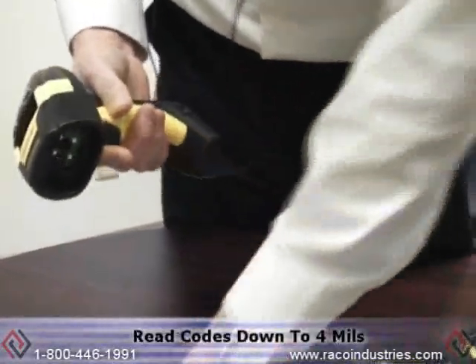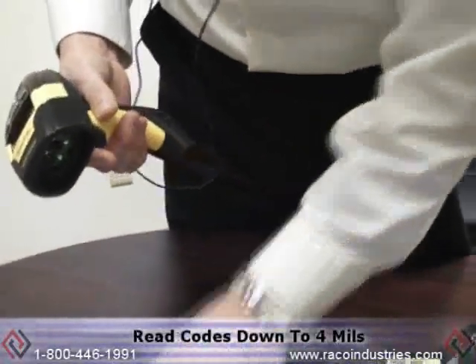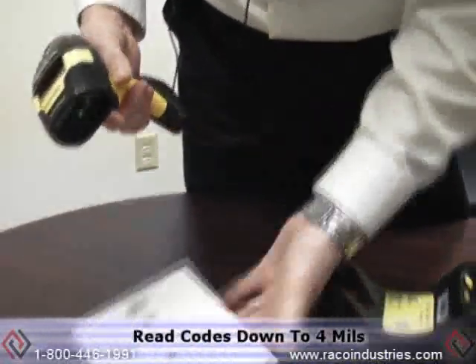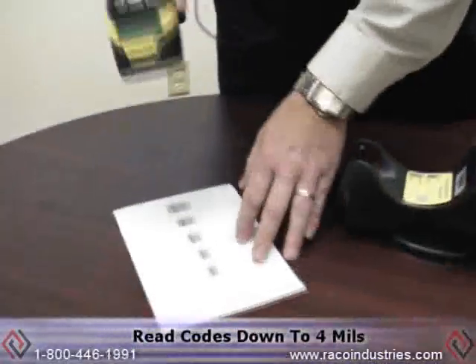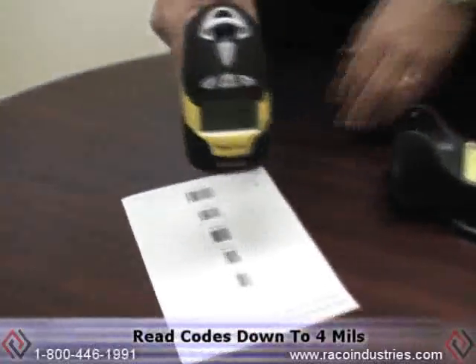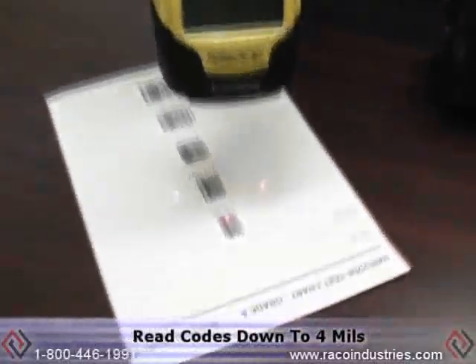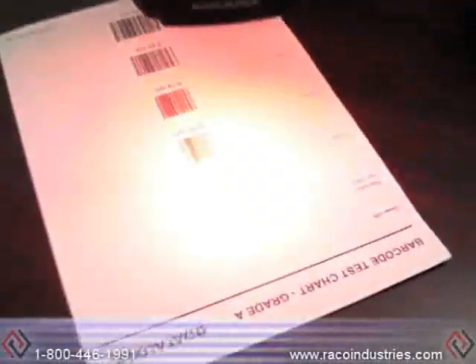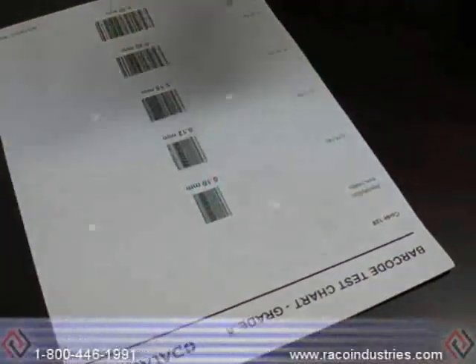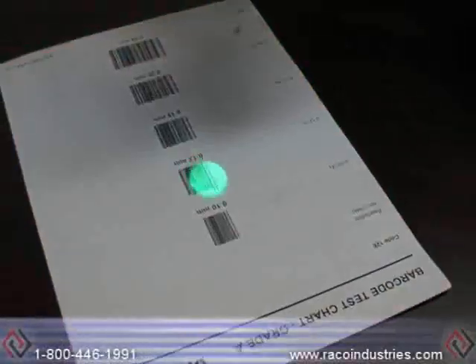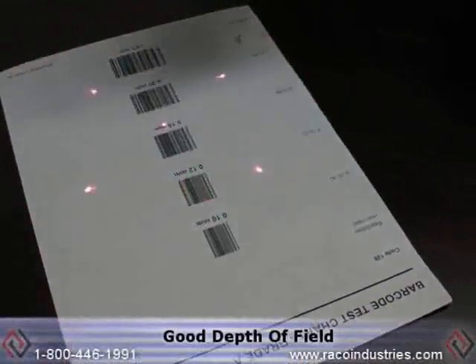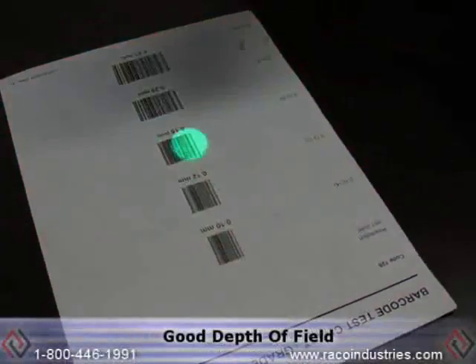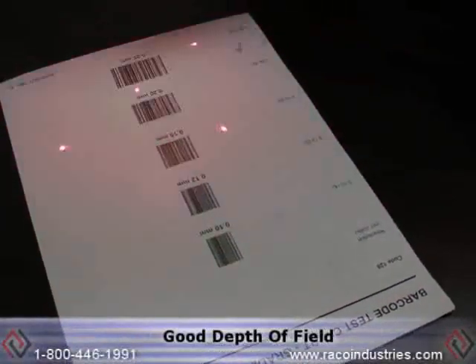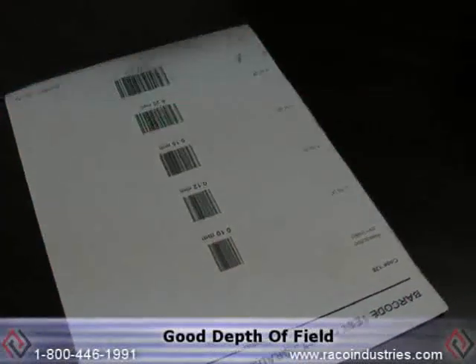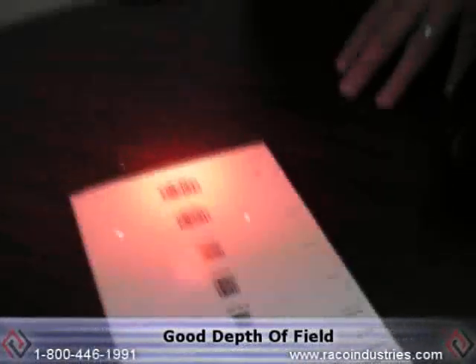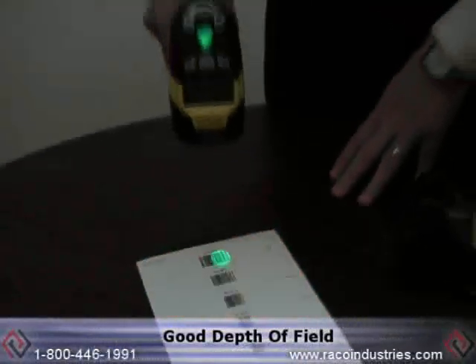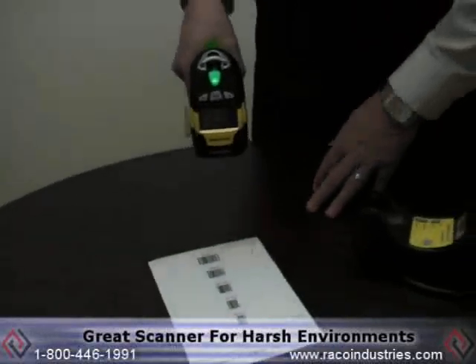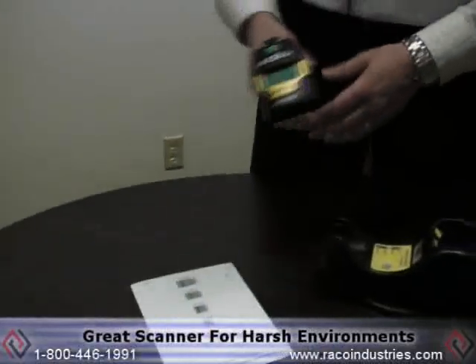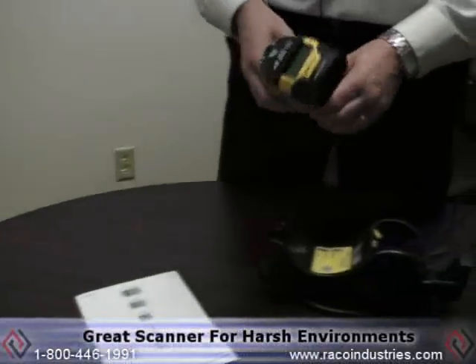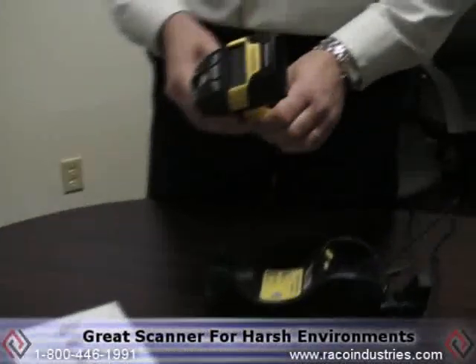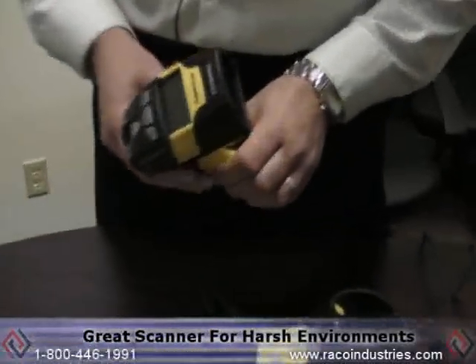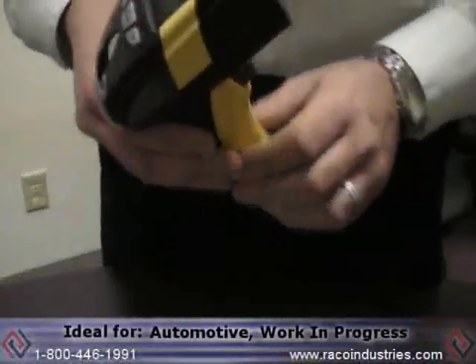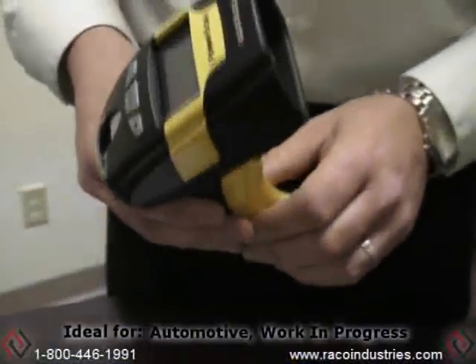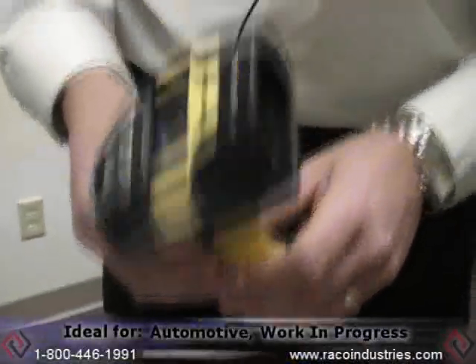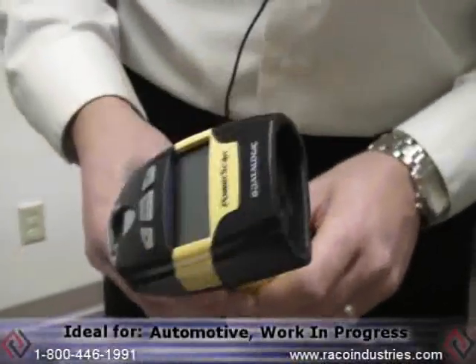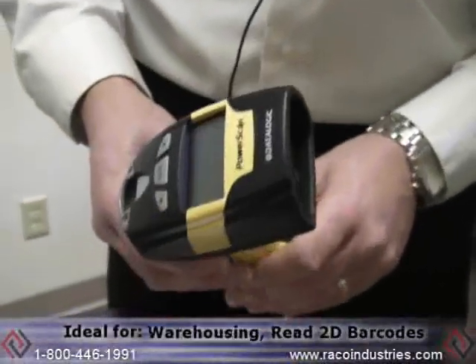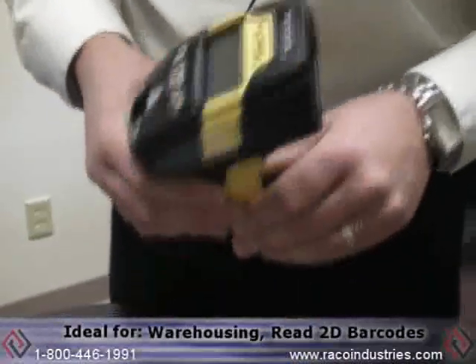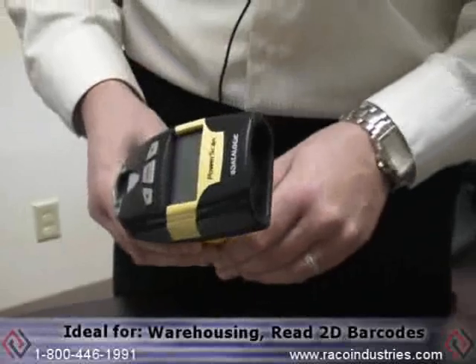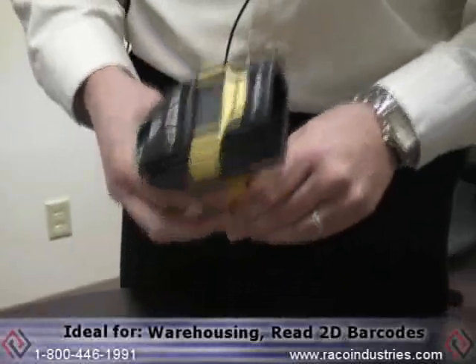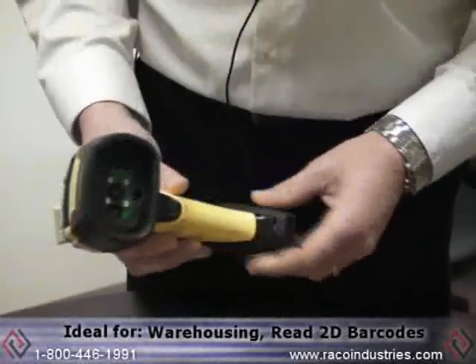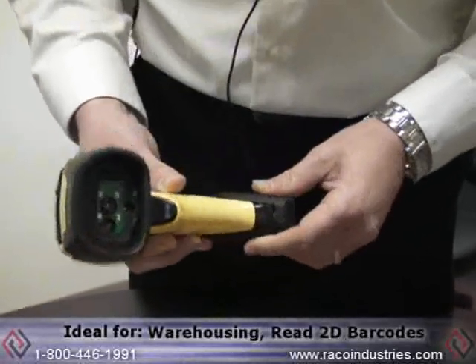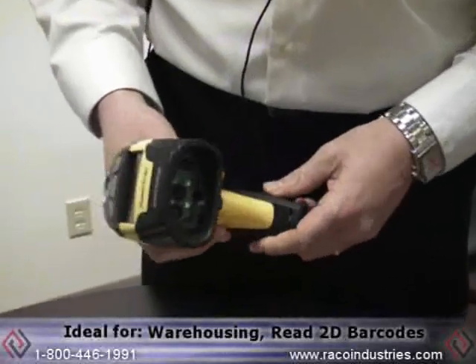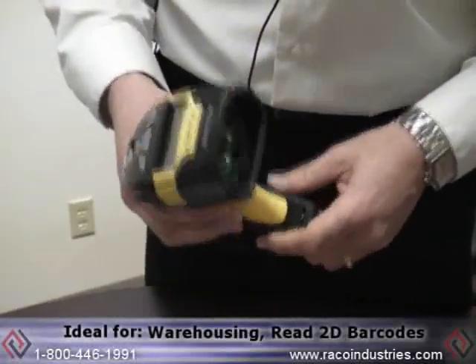It's designed to read codes down to 4 mils, but it also has a pretty good depth of field on larger codes as well. A great scanner where there's a harsh environment like automotive, work in progress, warehousing, and where you need to read 2D barcodes.